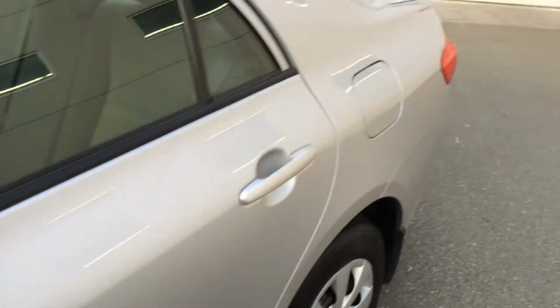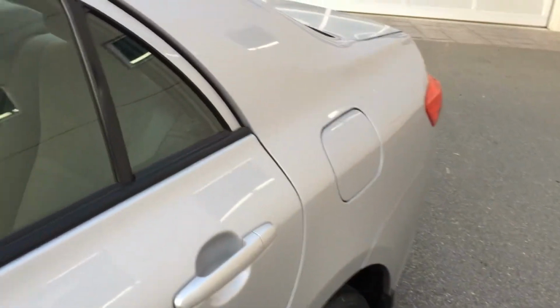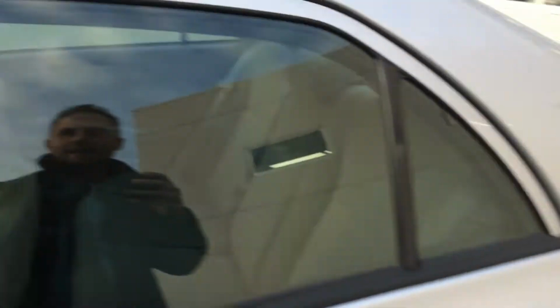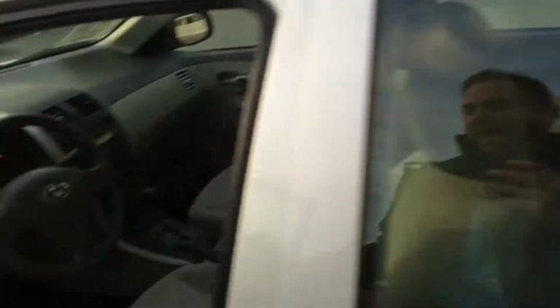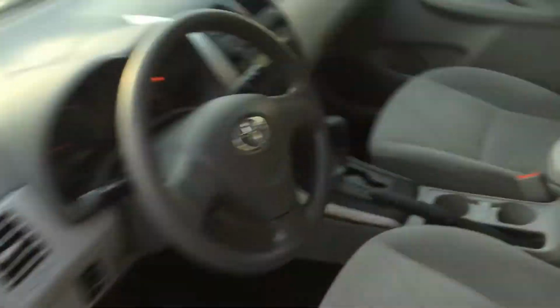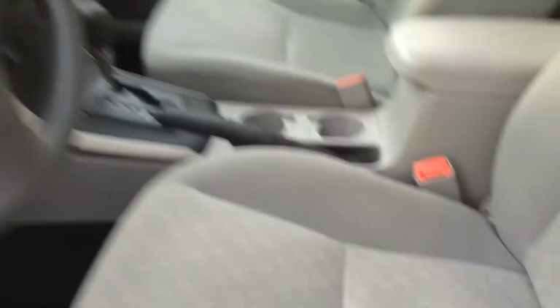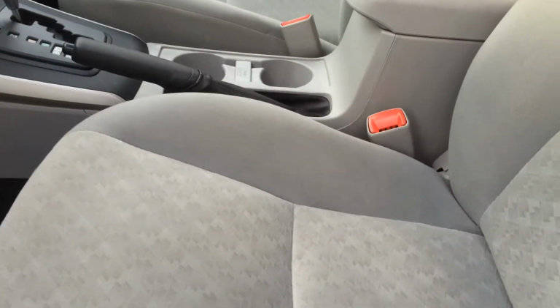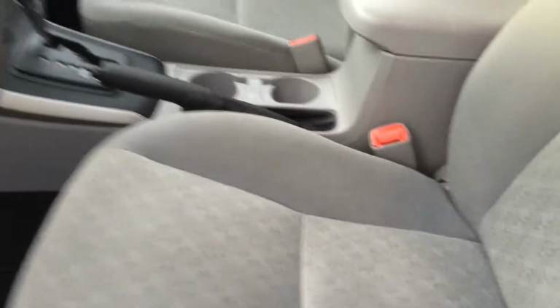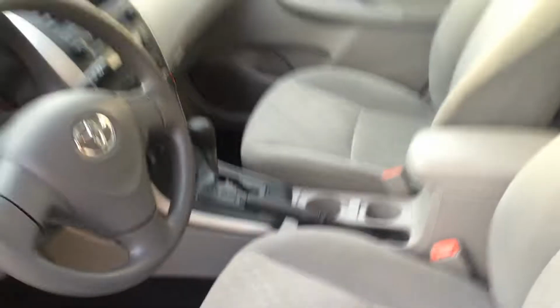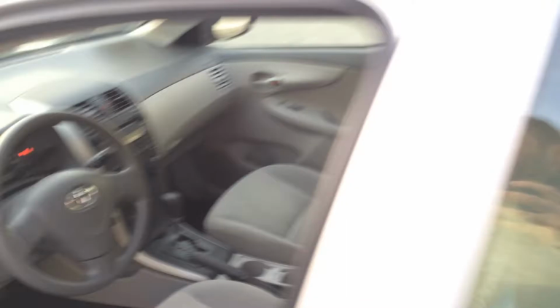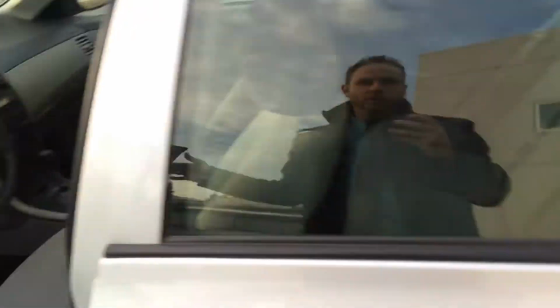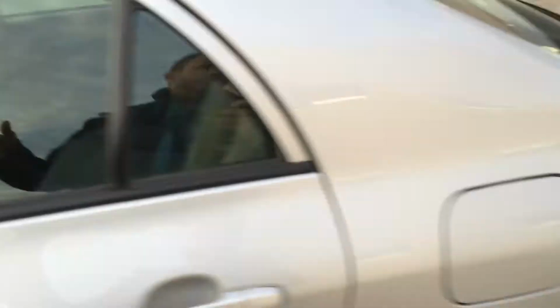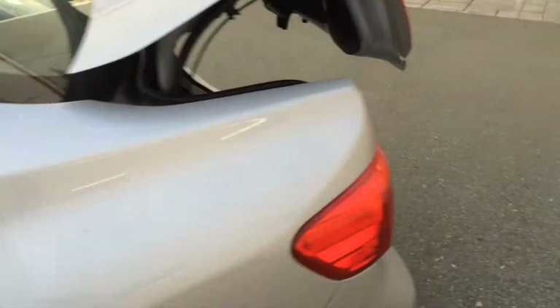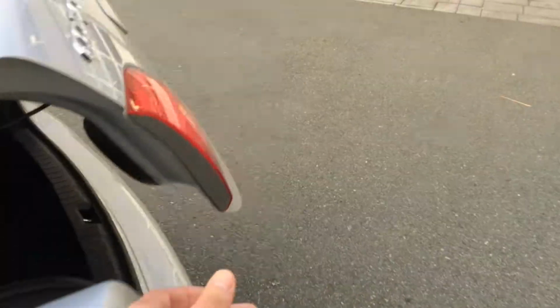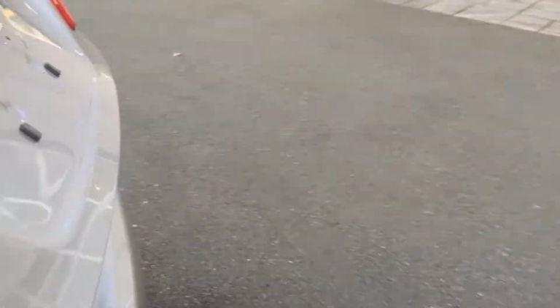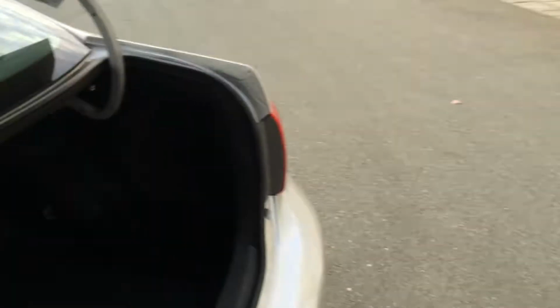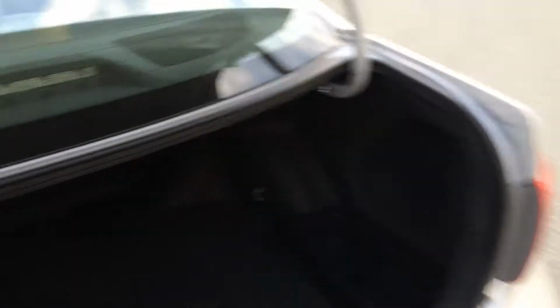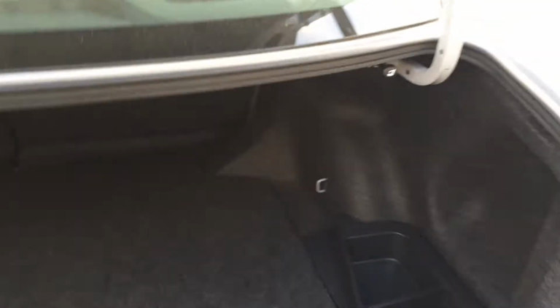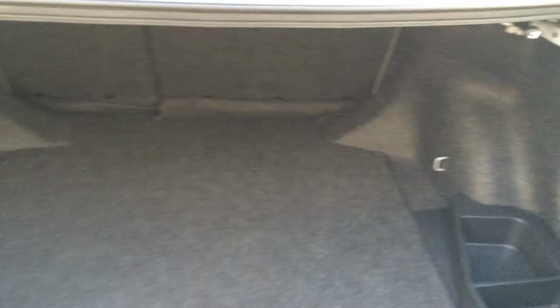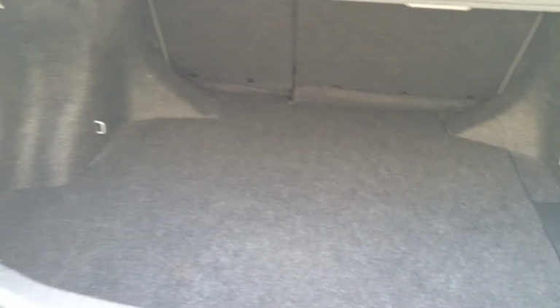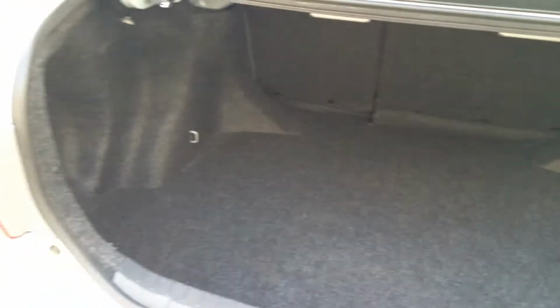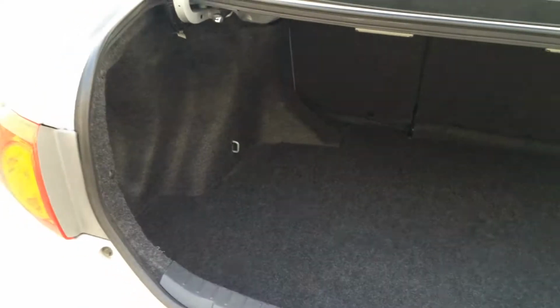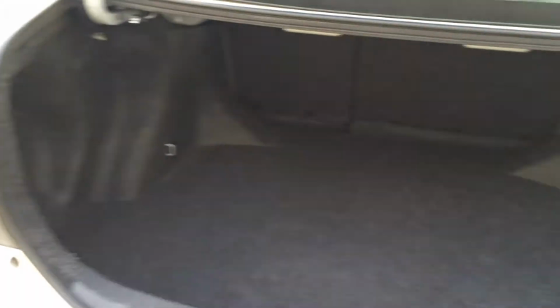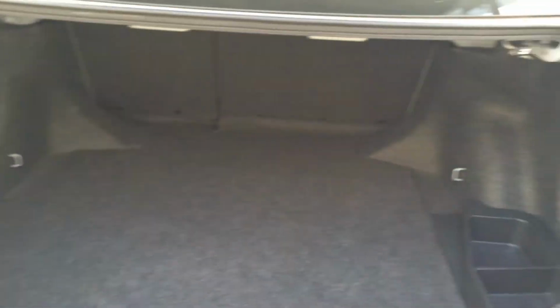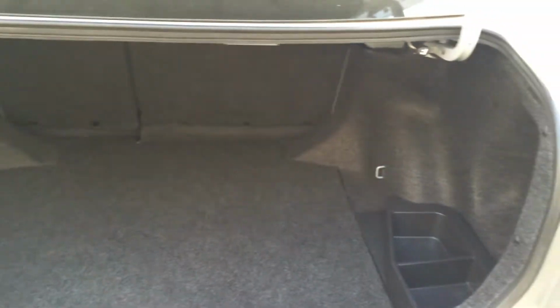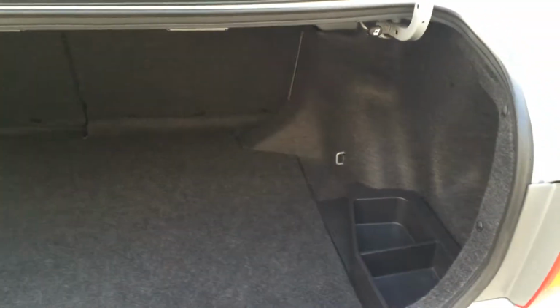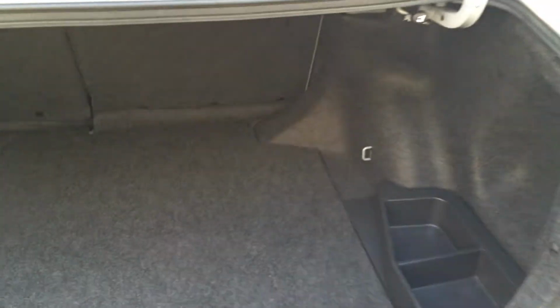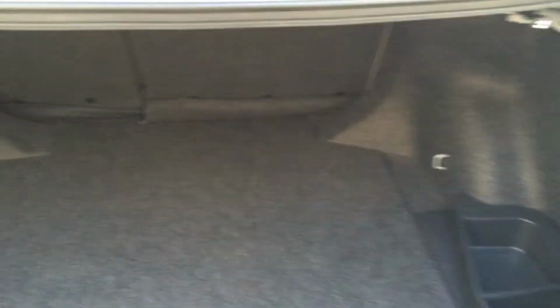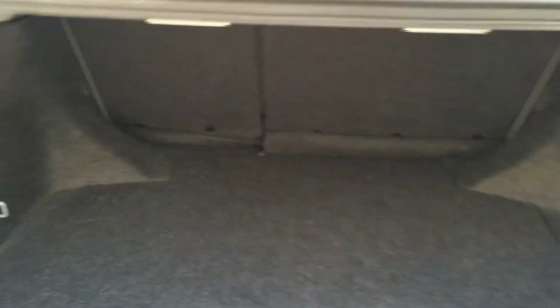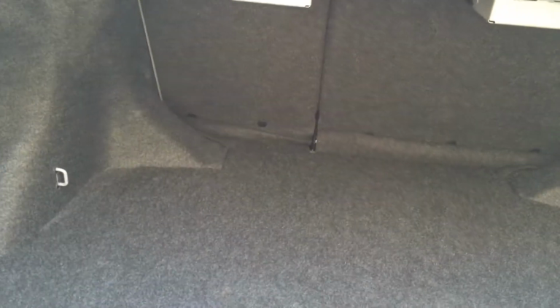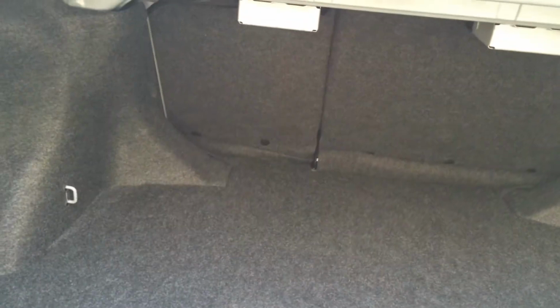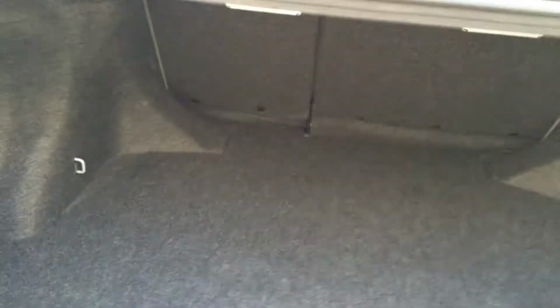For a compact car in this segment it does actually have quite a bit of room in the back, and the seats also fold down flat.